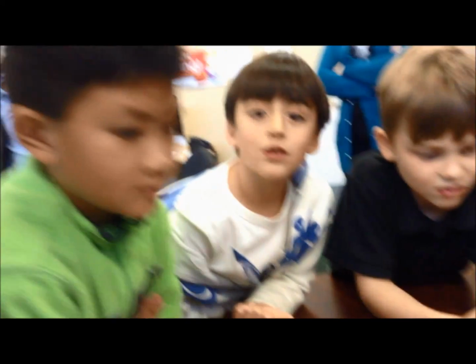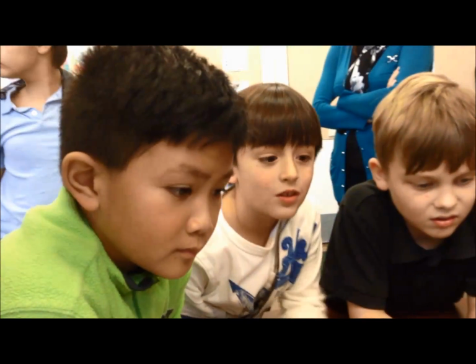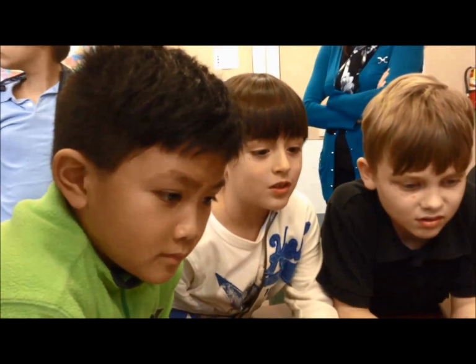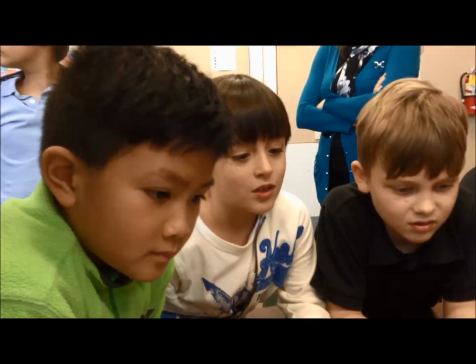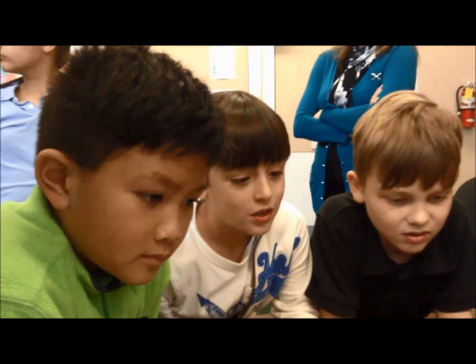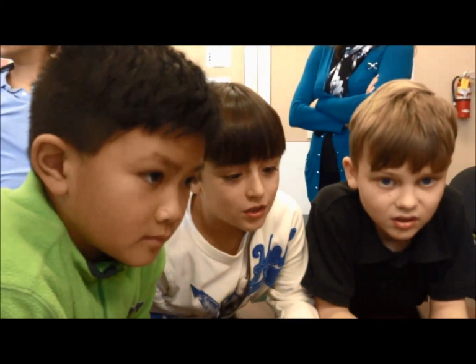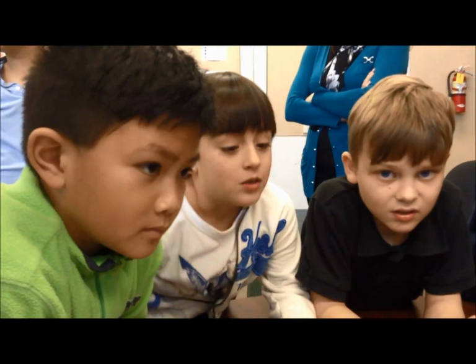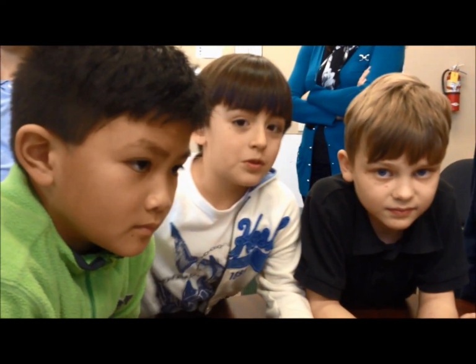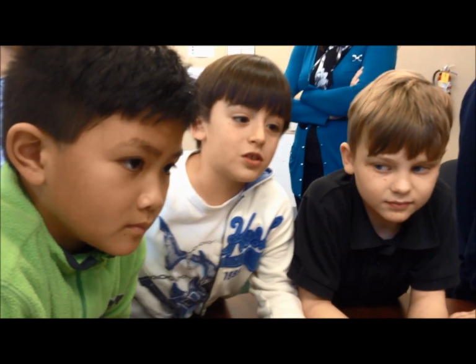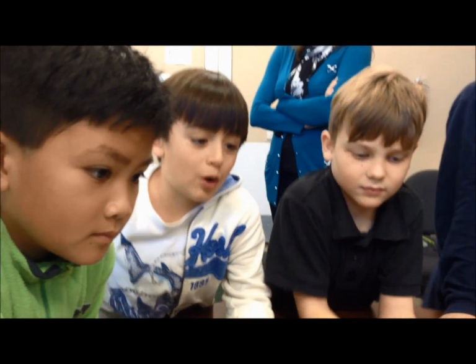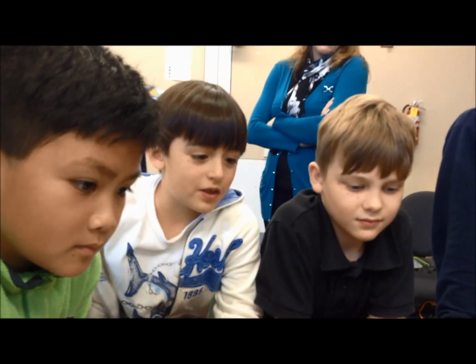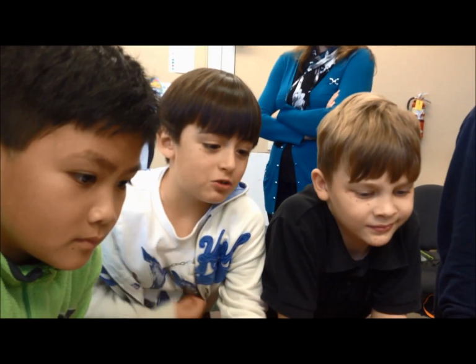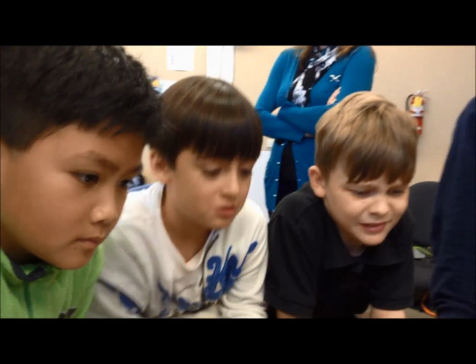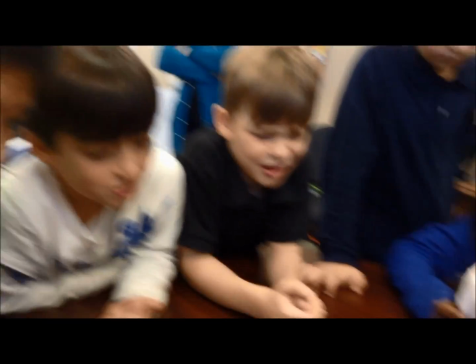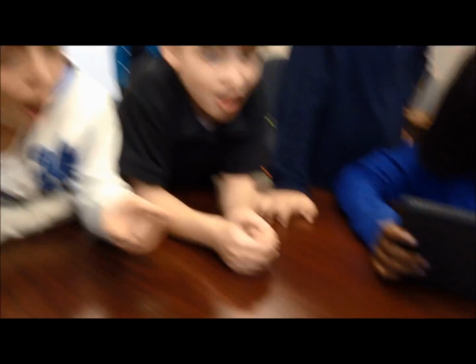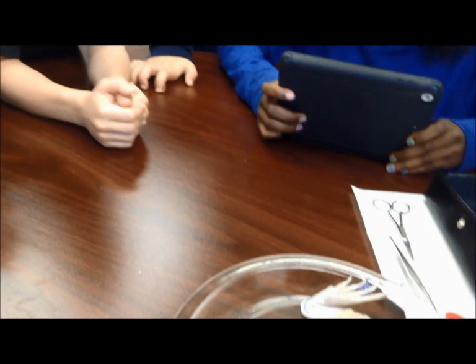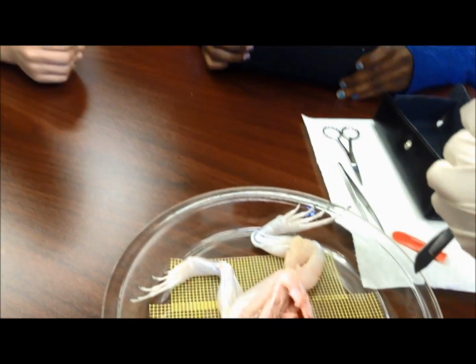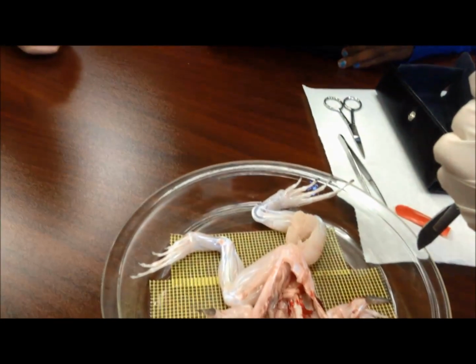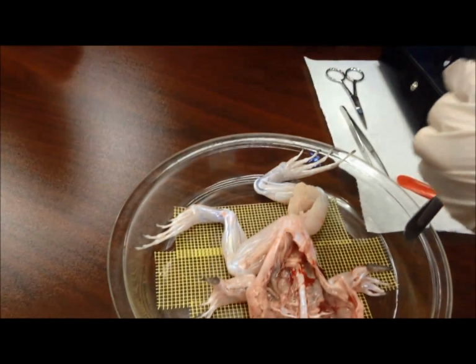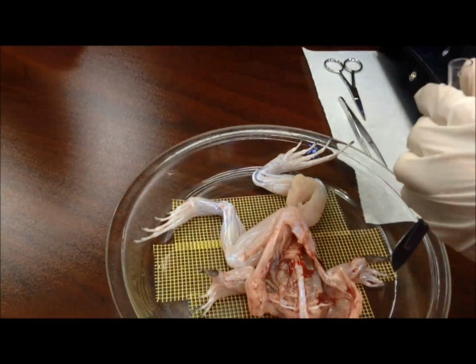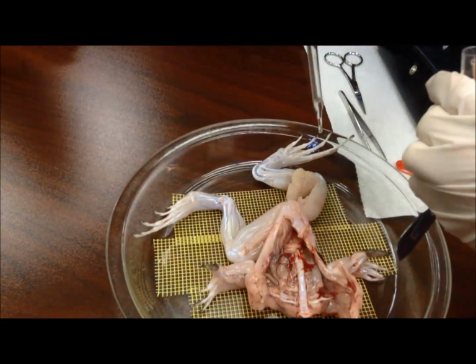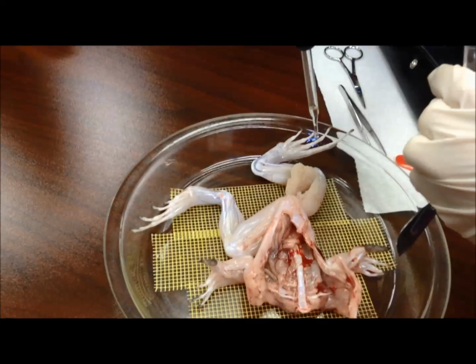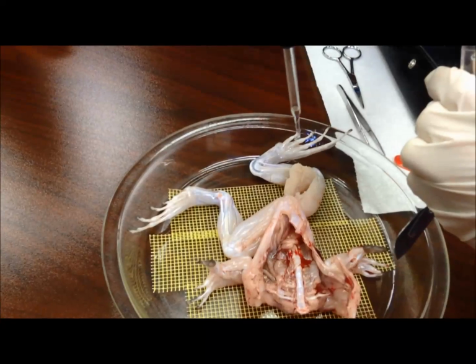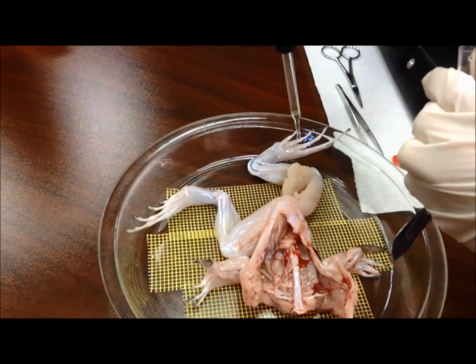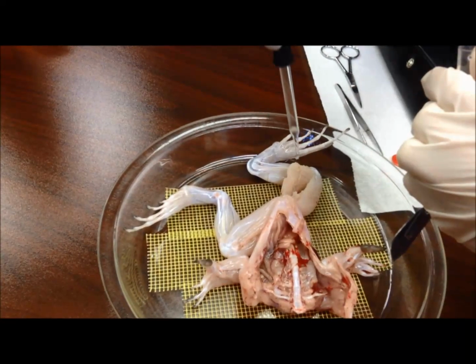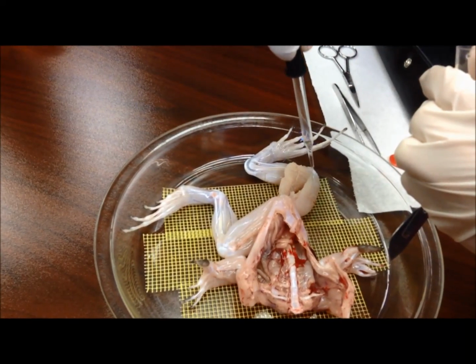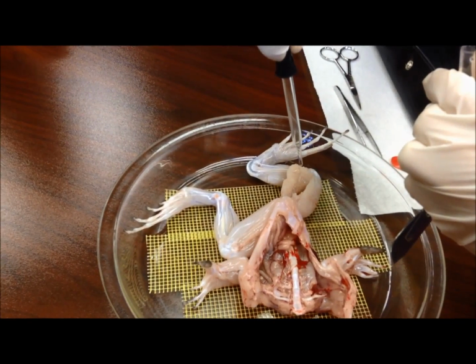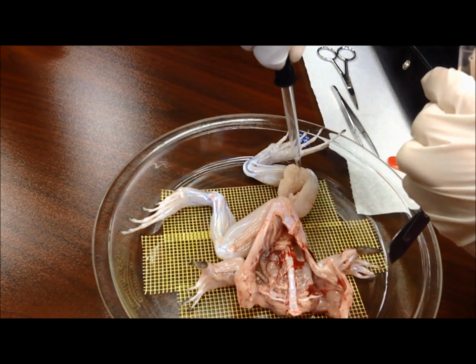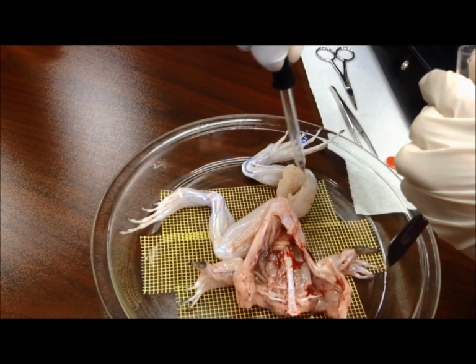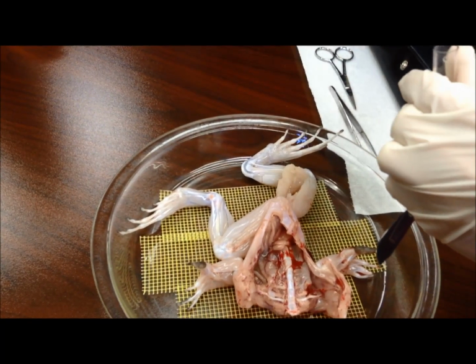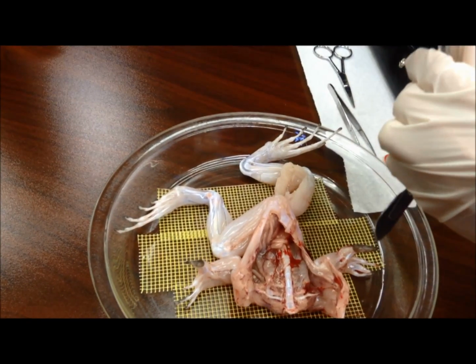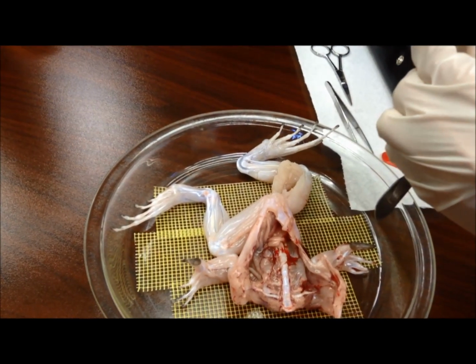Why does it need calcium to move? Can any of you guys answer it? Because it's part of its energy. Oh guys, oh god — it's twitching! It's moving, it's moving, it's alive!